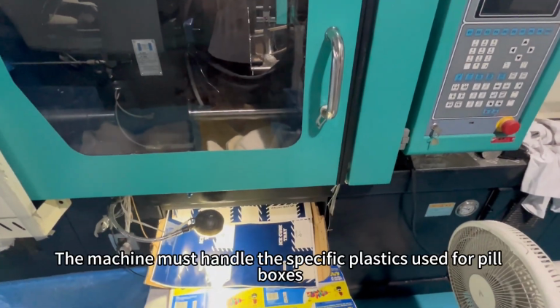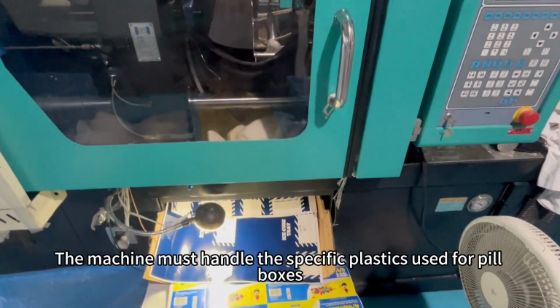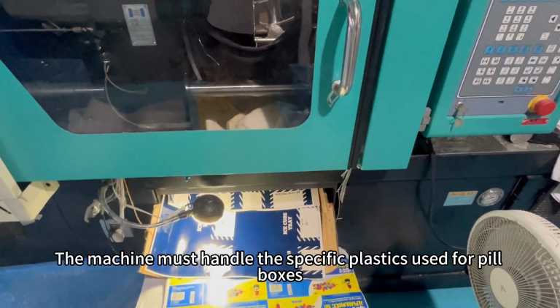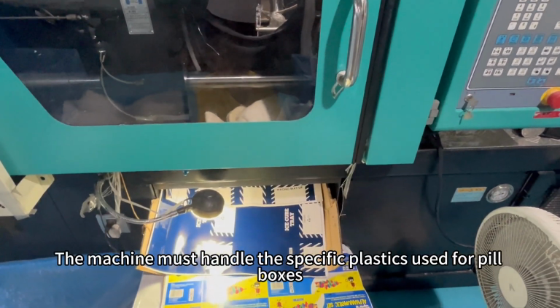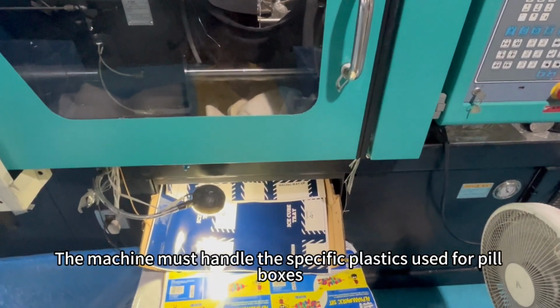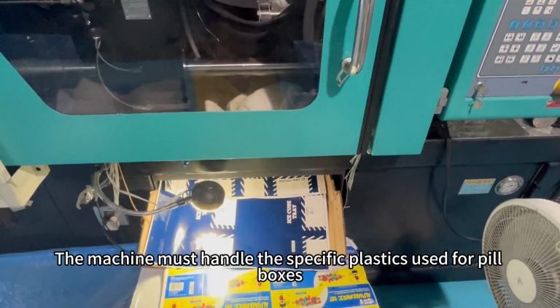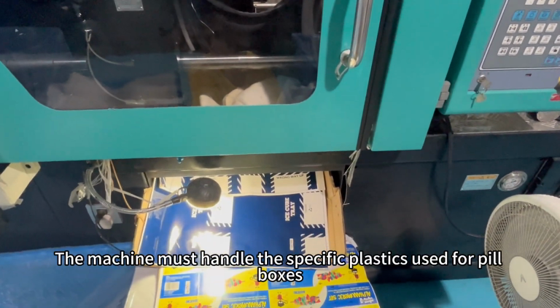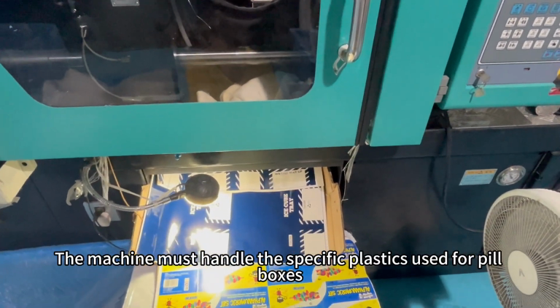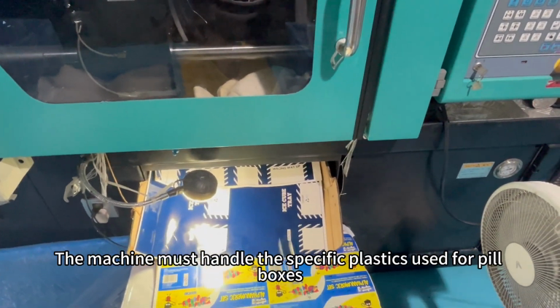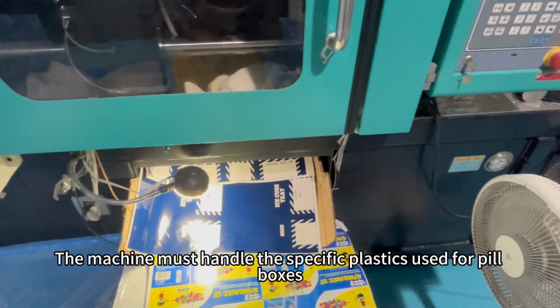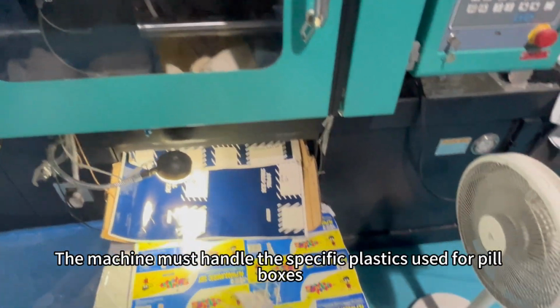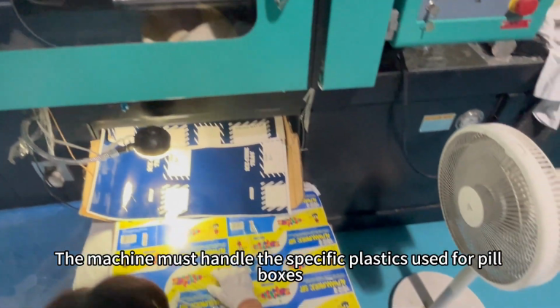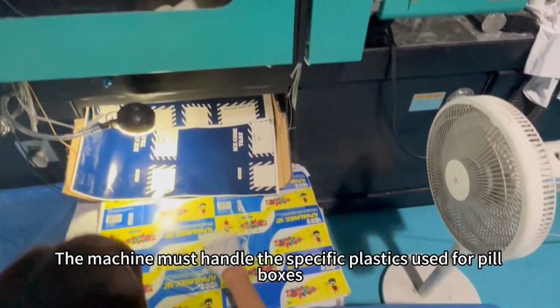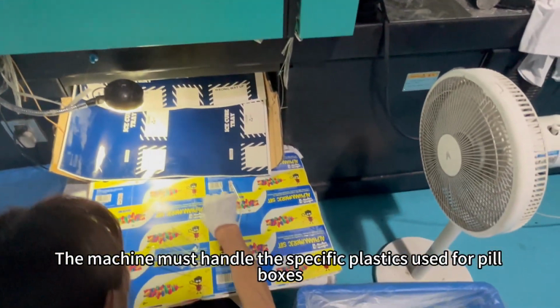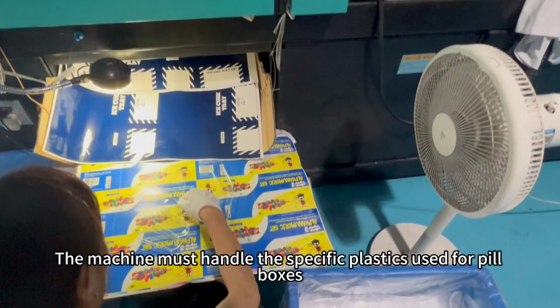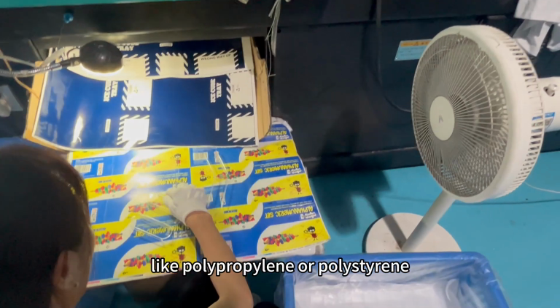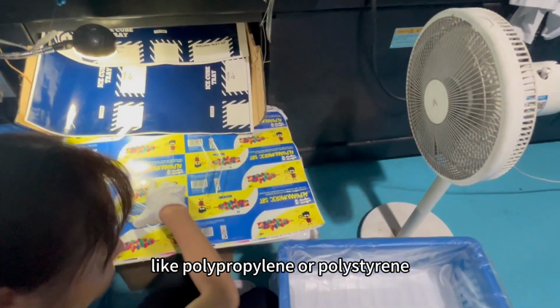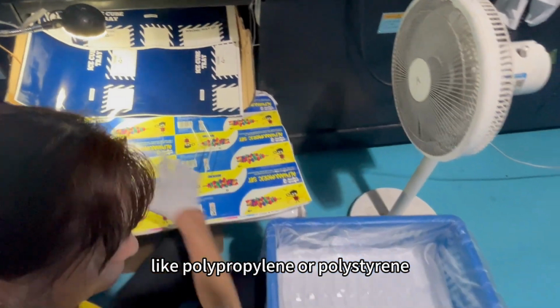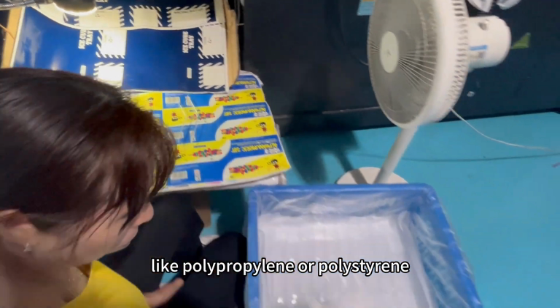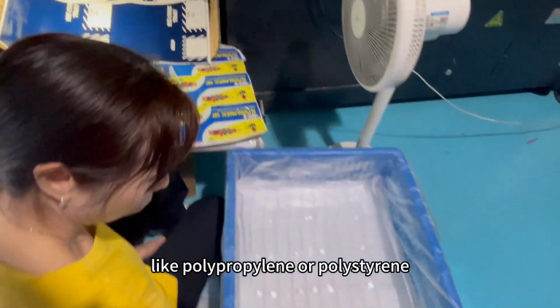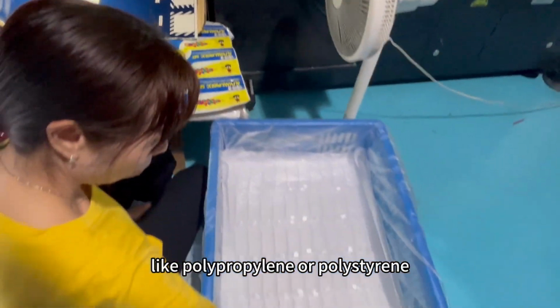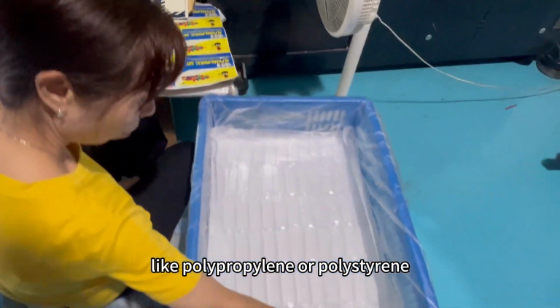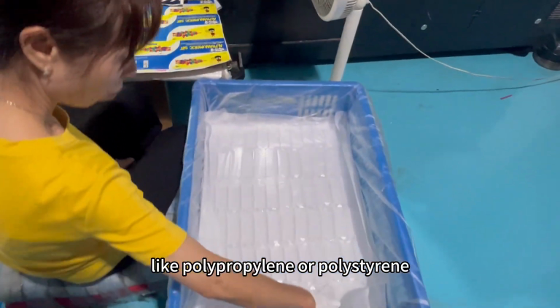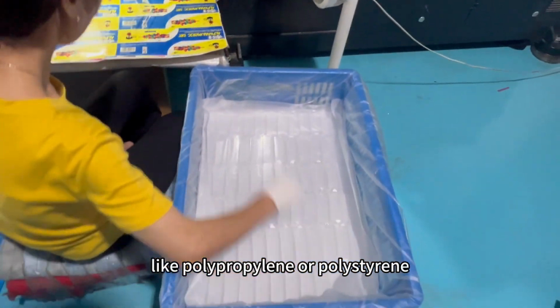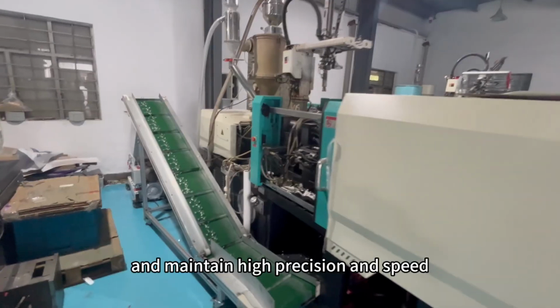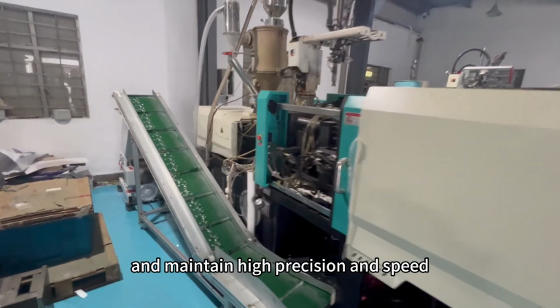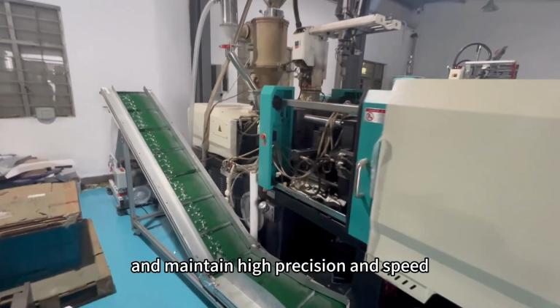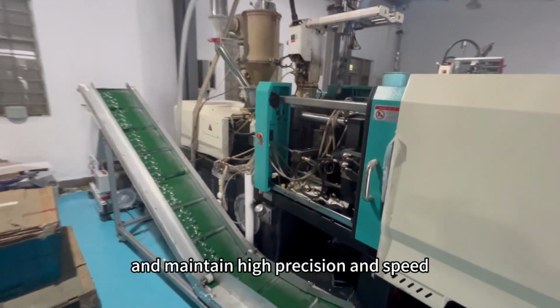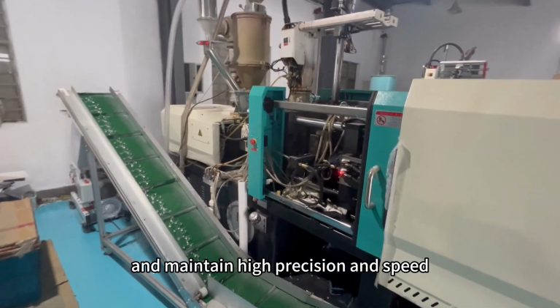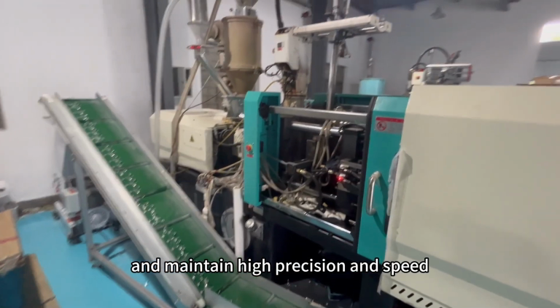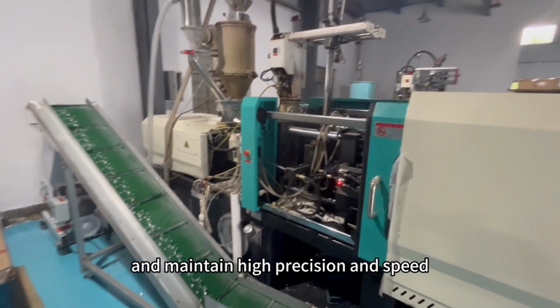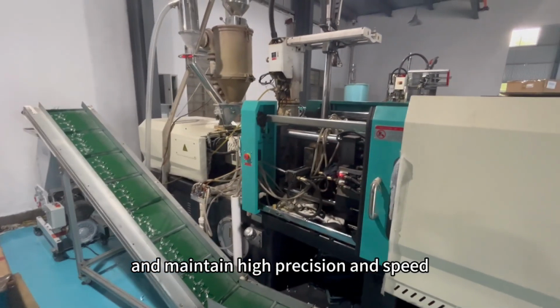The machine must handle the specific plastics used for pillboxes, like polypropylene or polystyrene, and maintain high precision and speed.